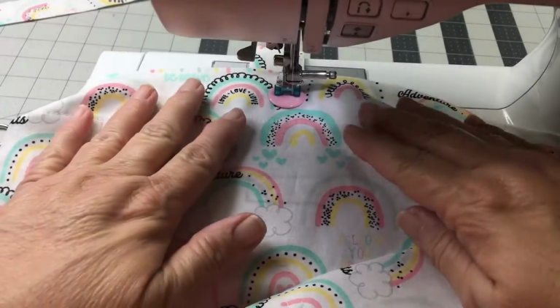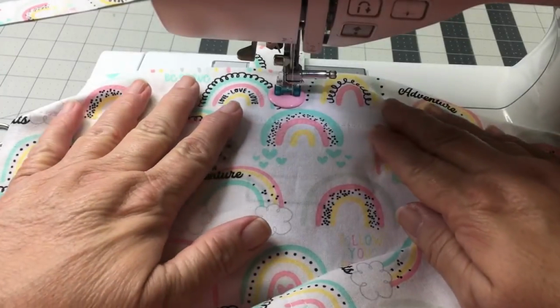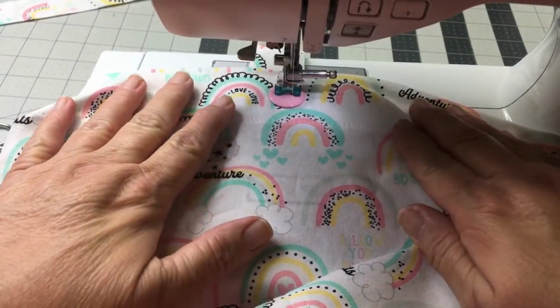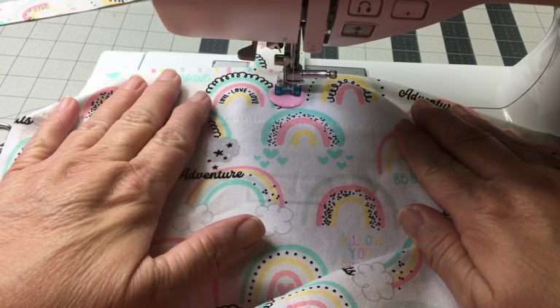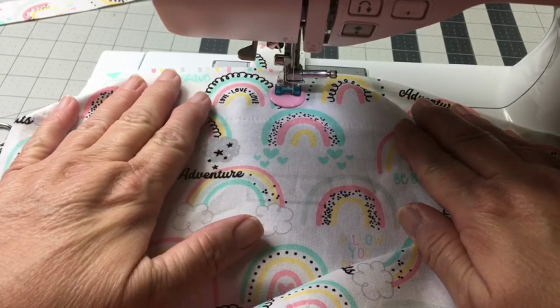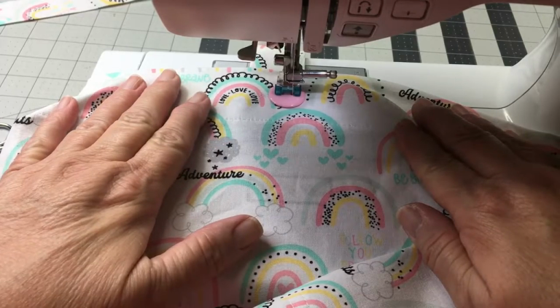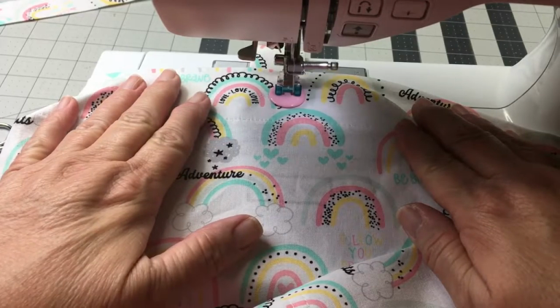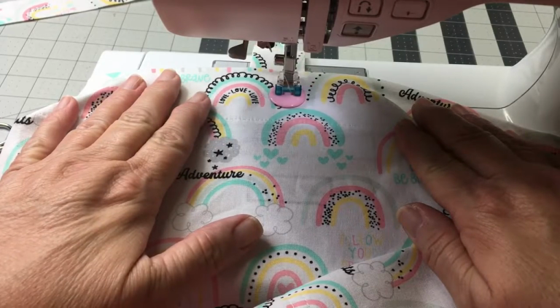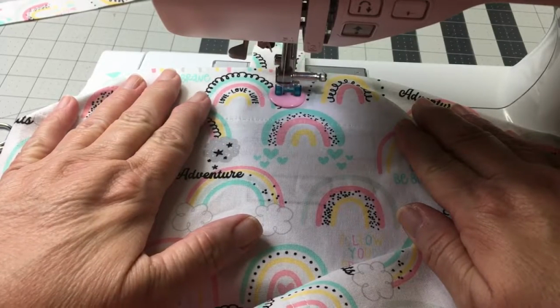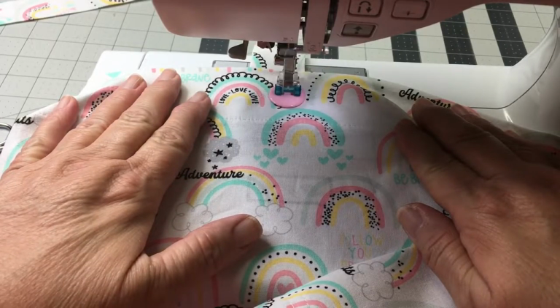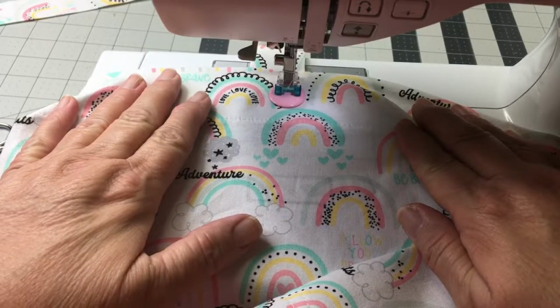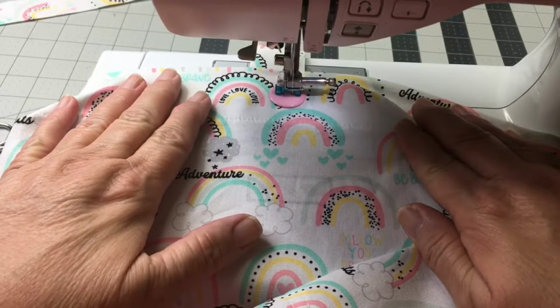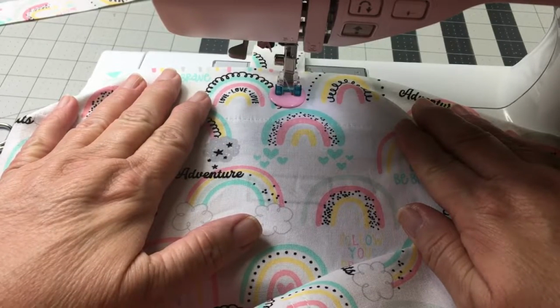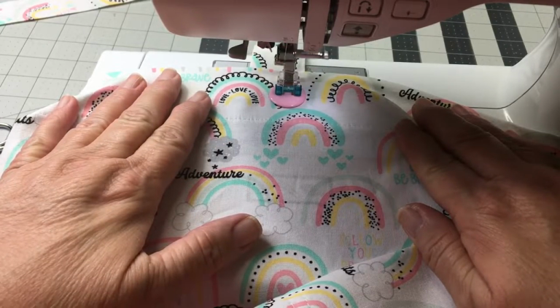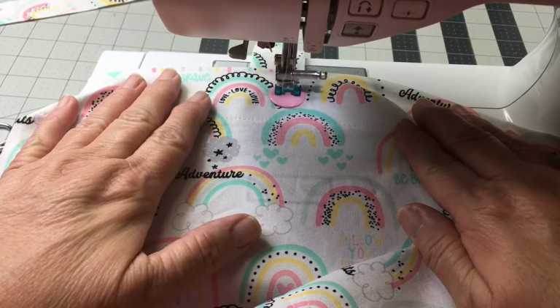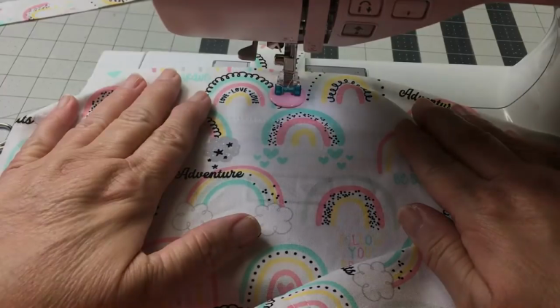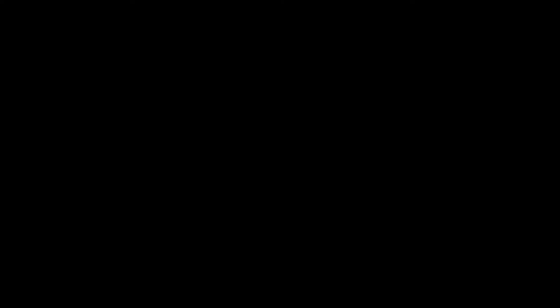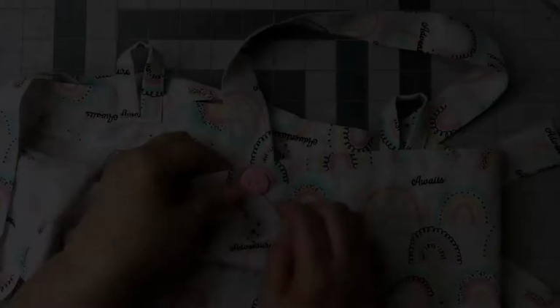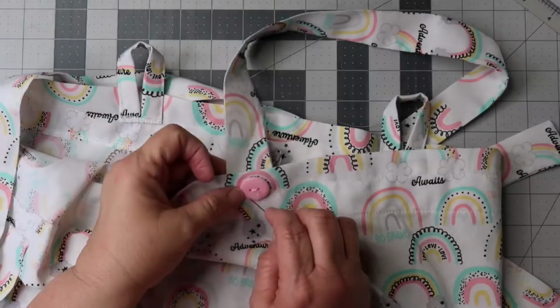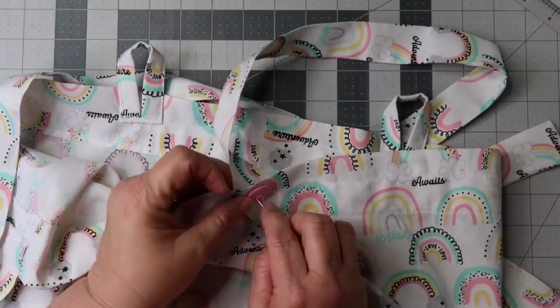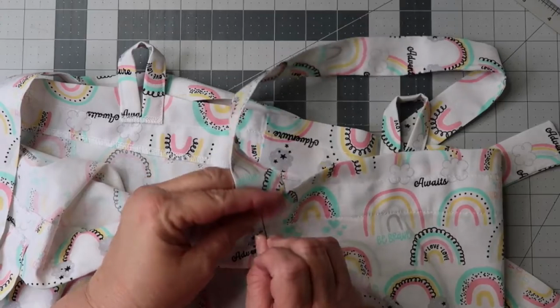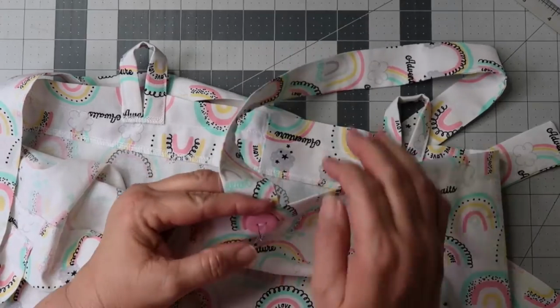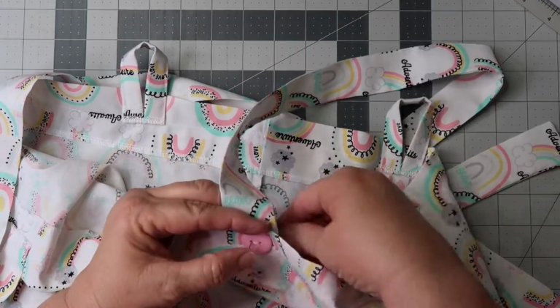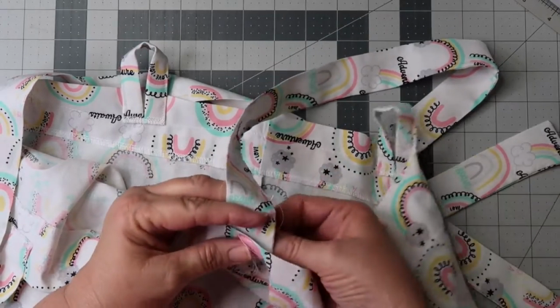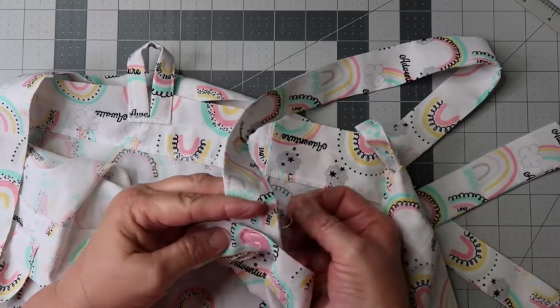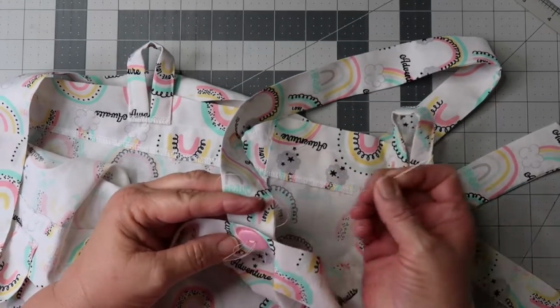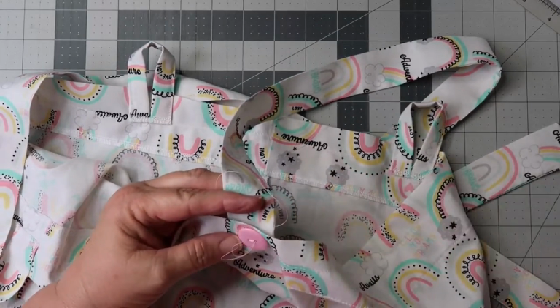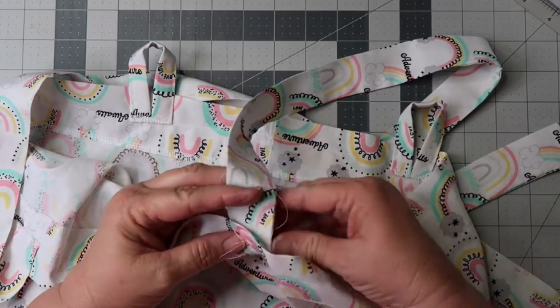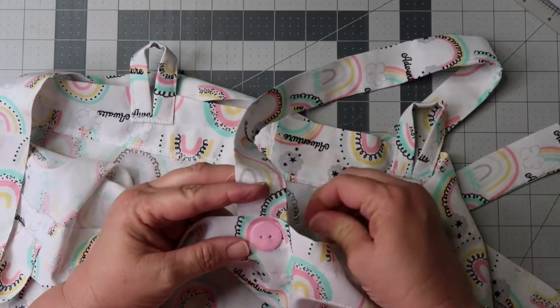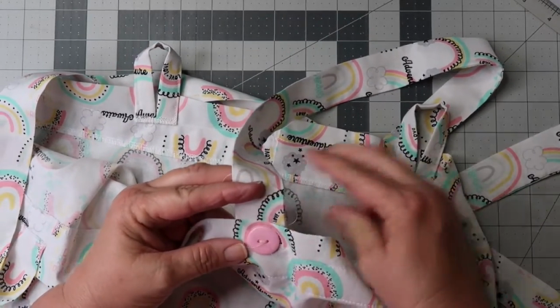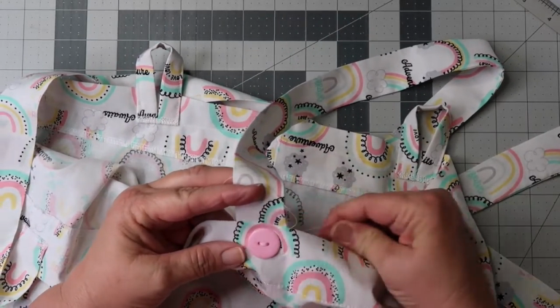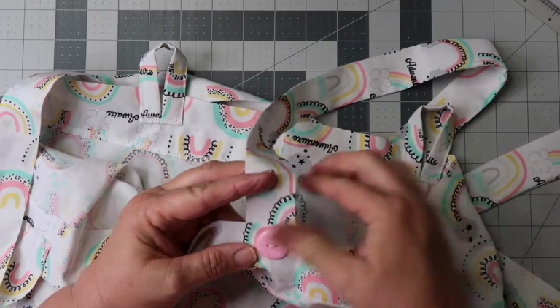And now it's time to attach your buttons. Either use your machine or hand sew. I do attach the buttons prior to adding the elastic.